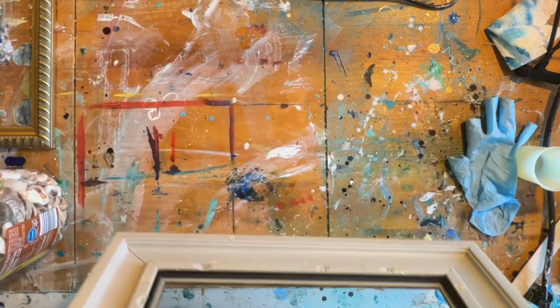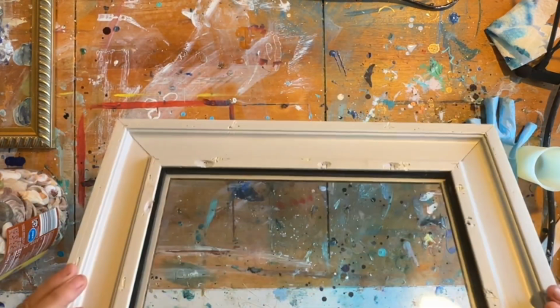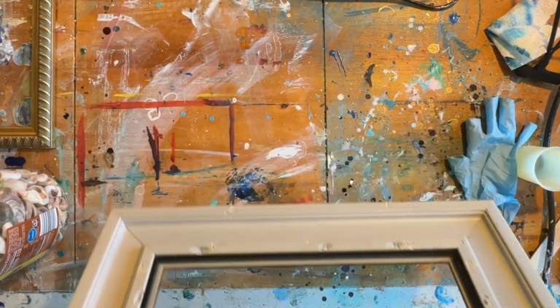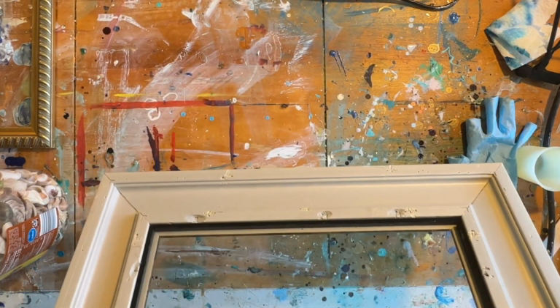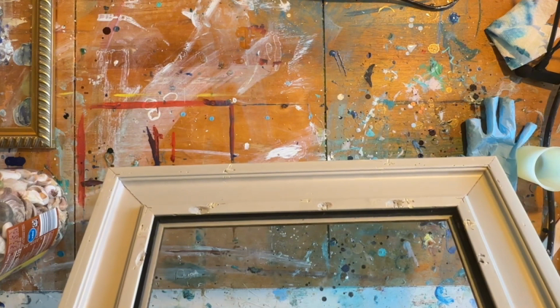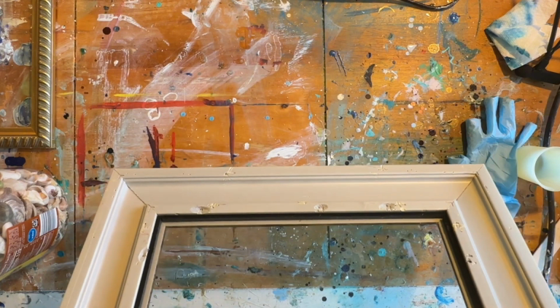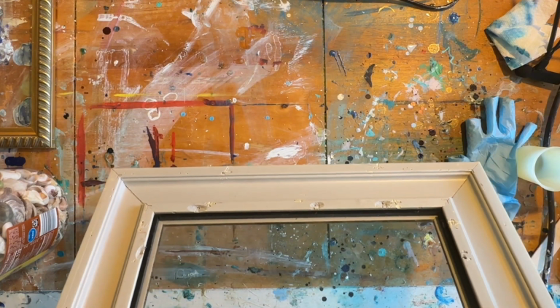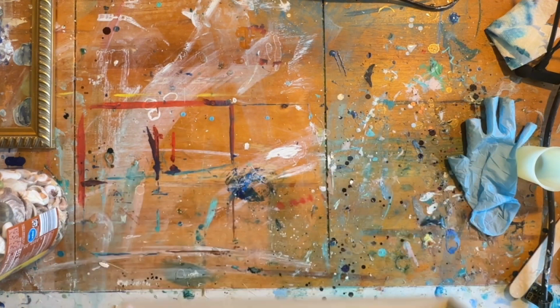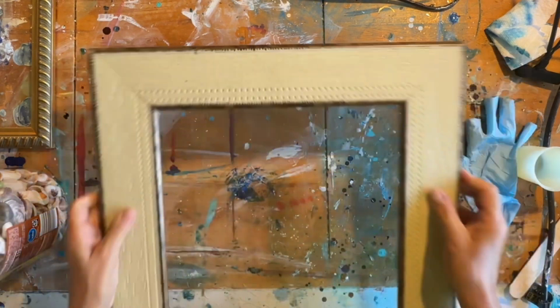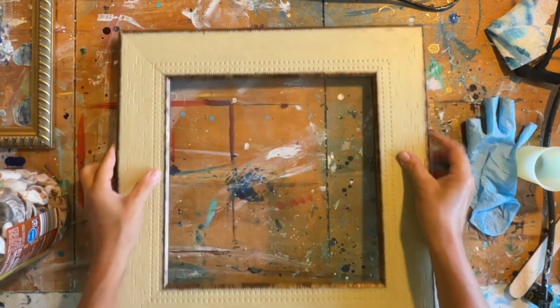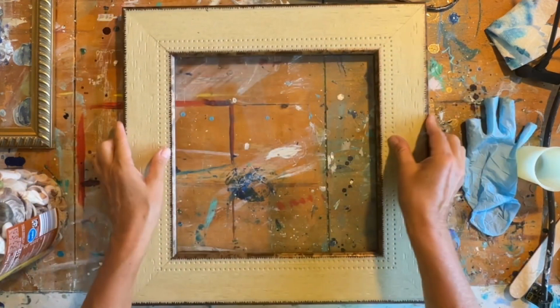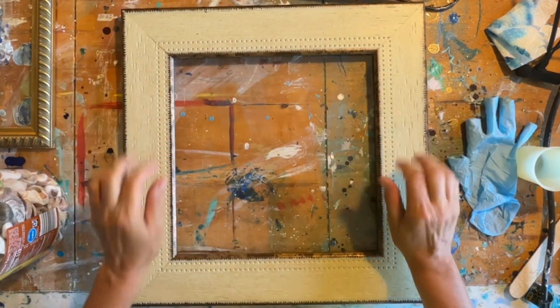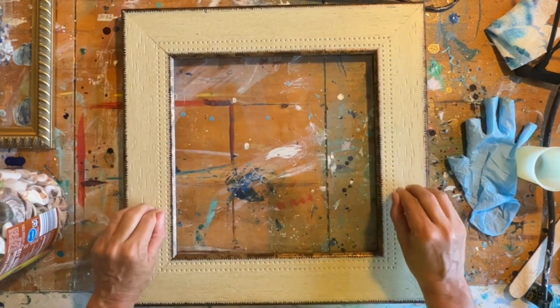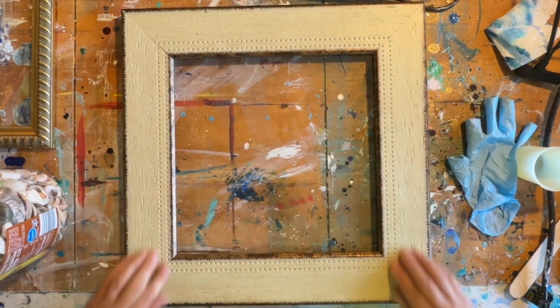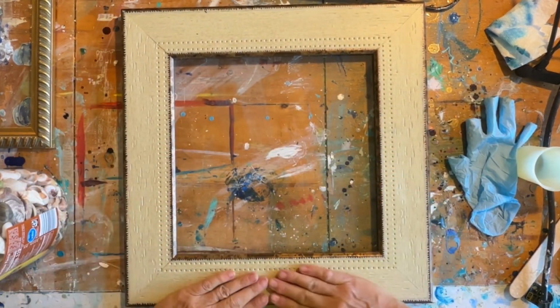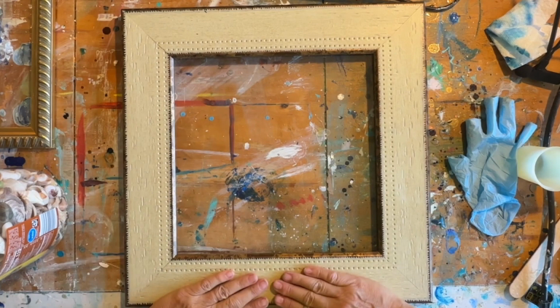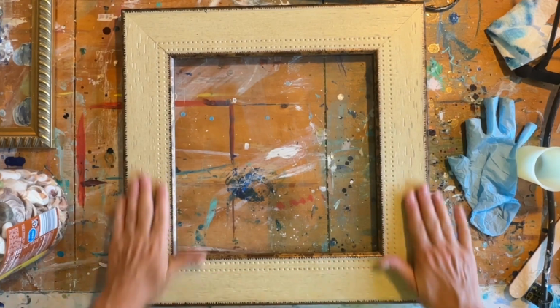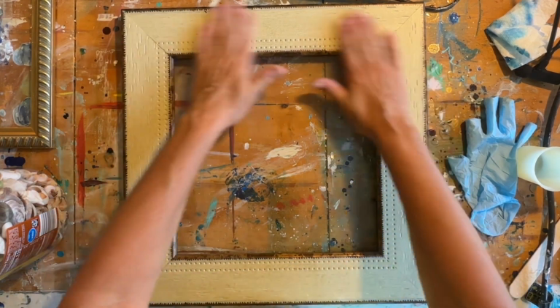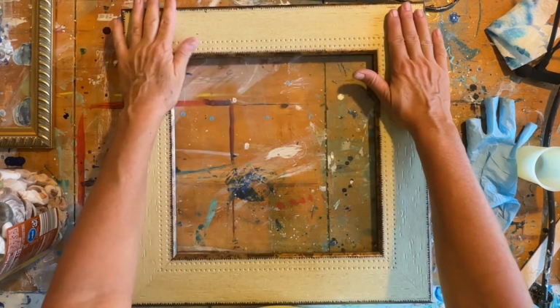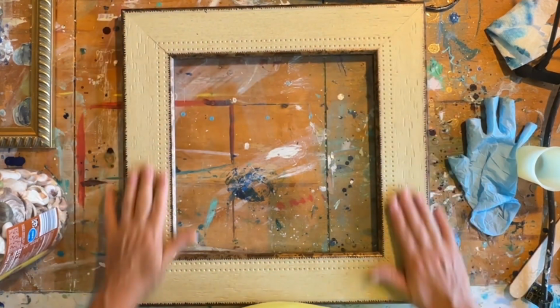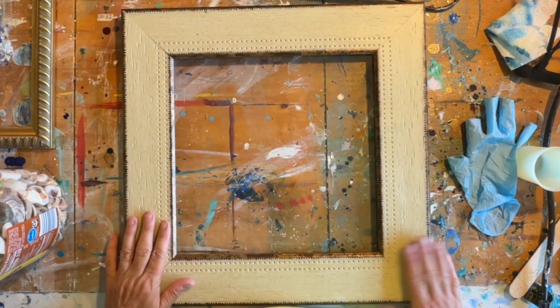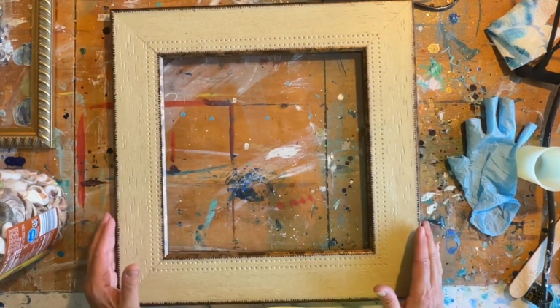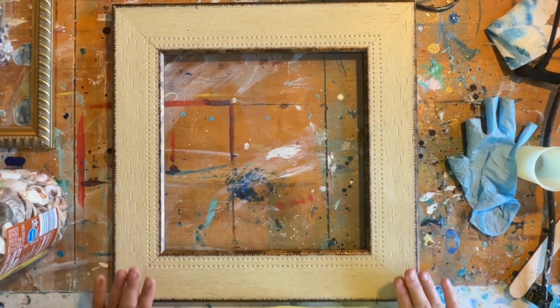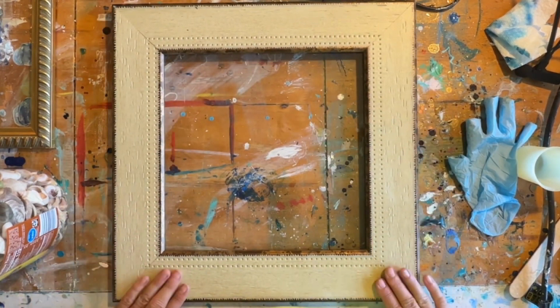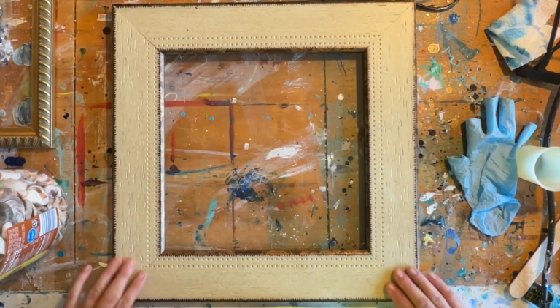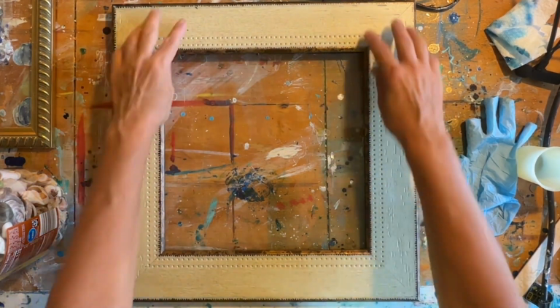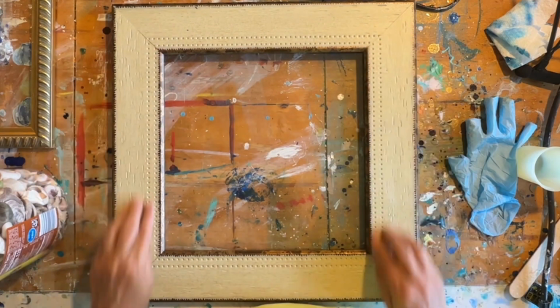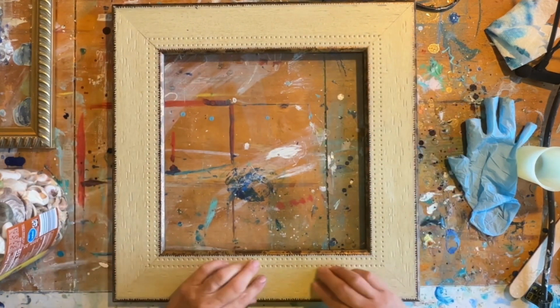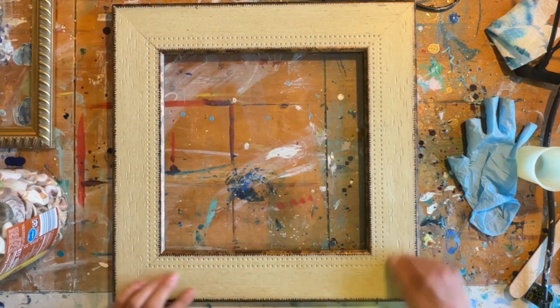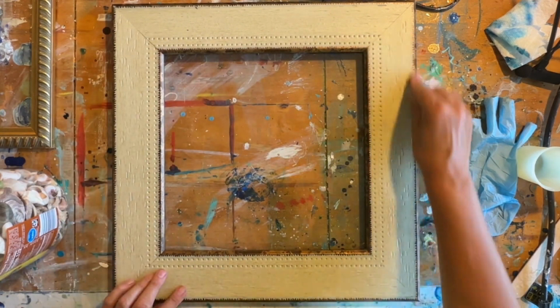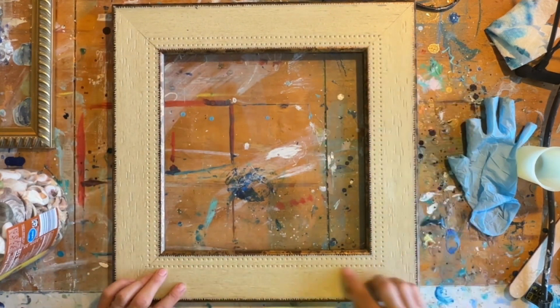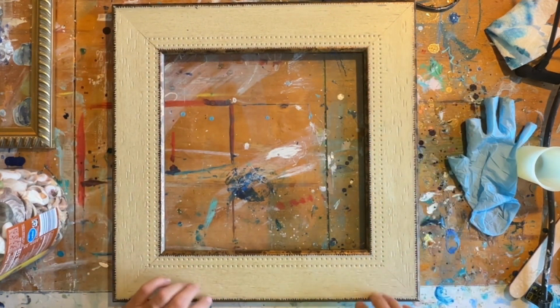So what I do want to do is go ahead and clean both sides. I'm not going to paint the frame — I really like the color of this frame. It just kind of has a nice wood grain and gold edging.